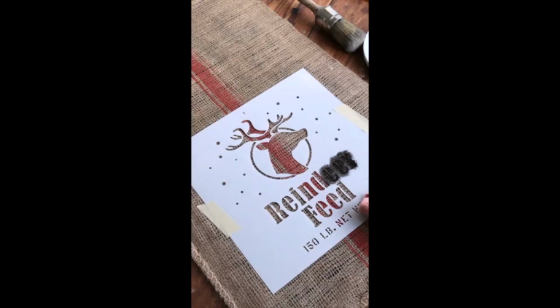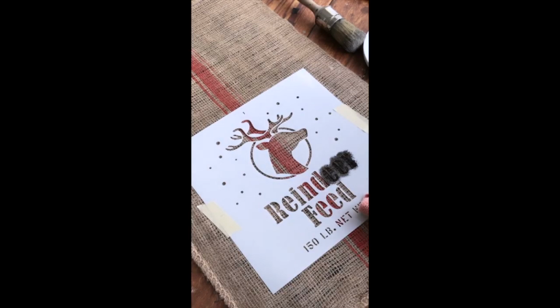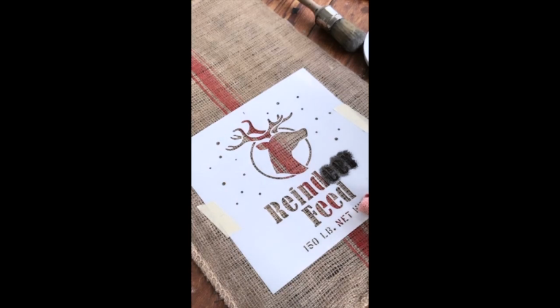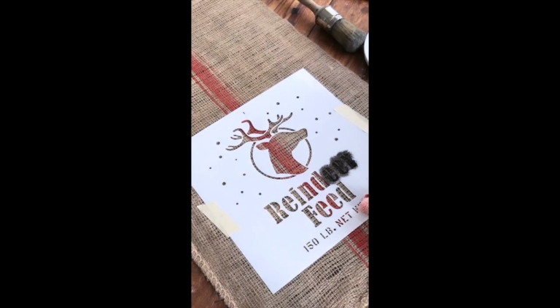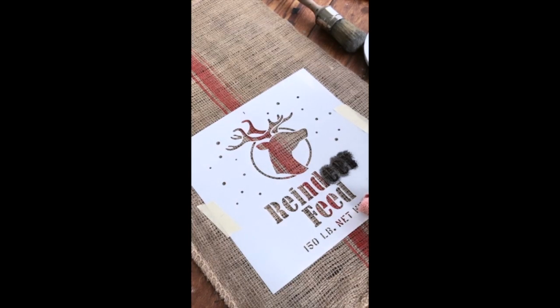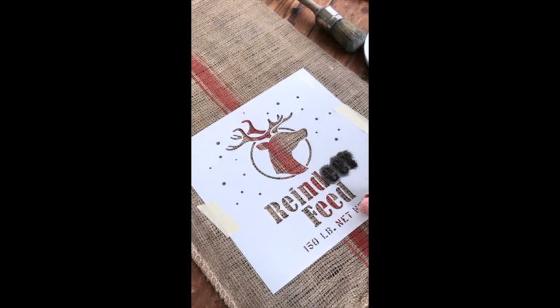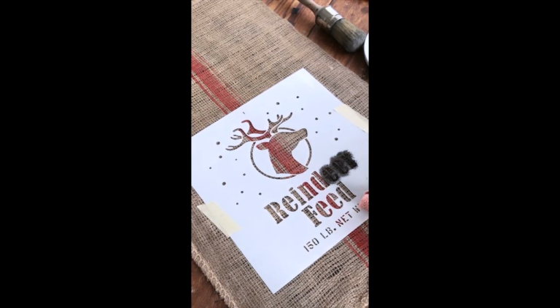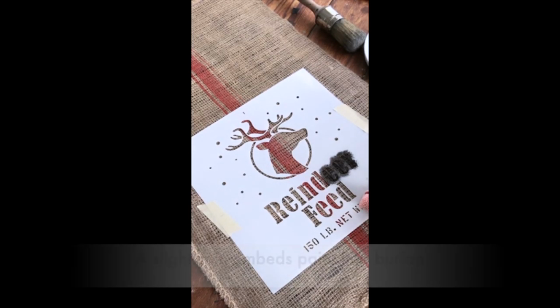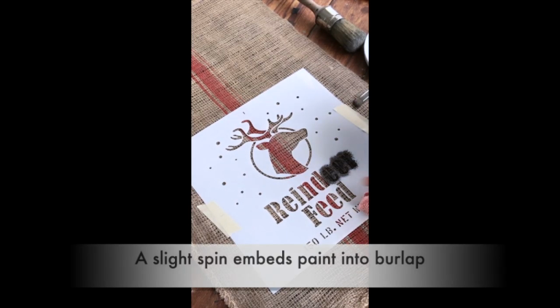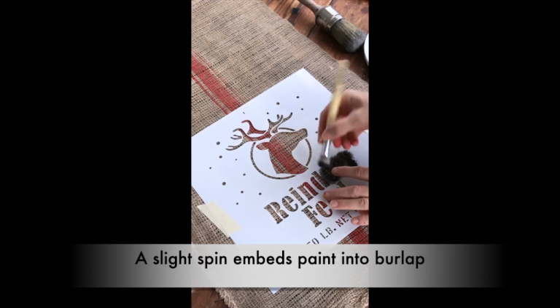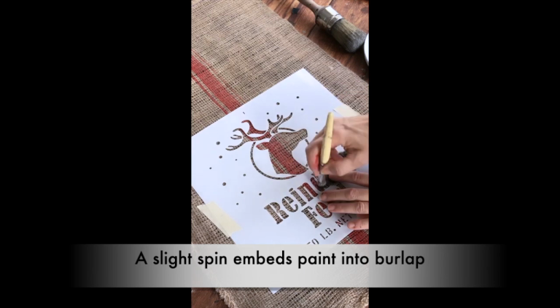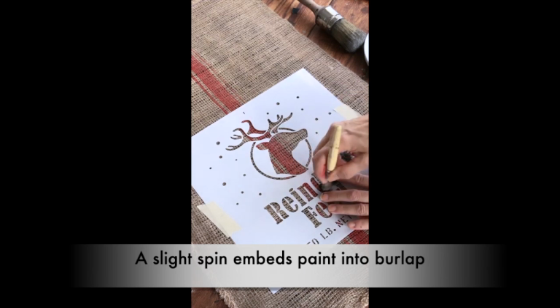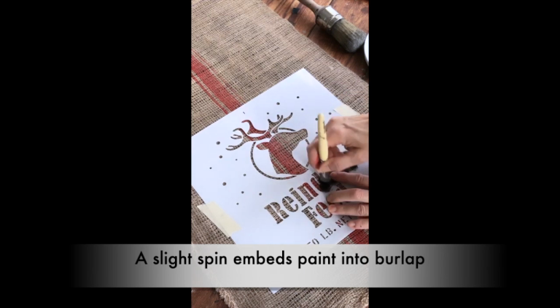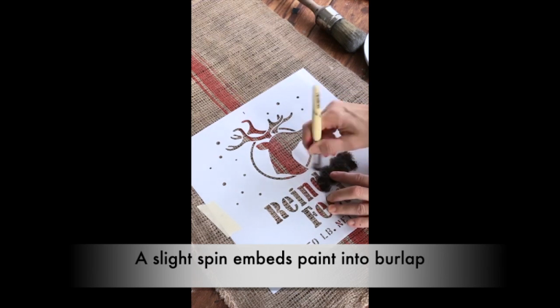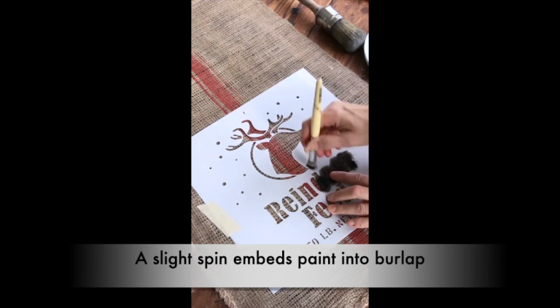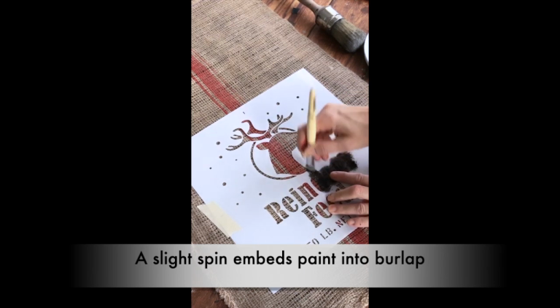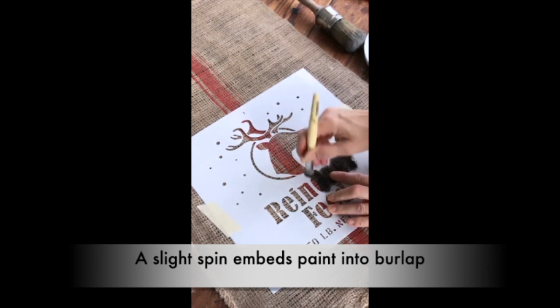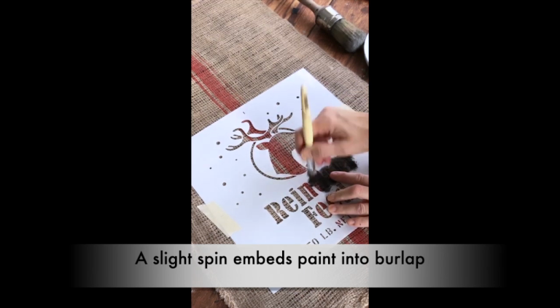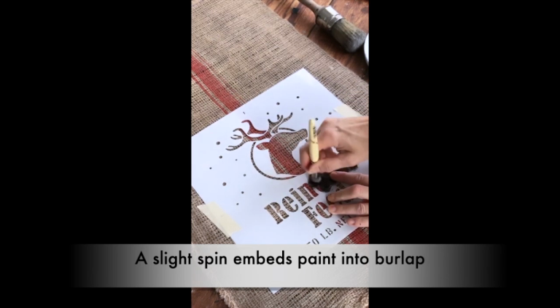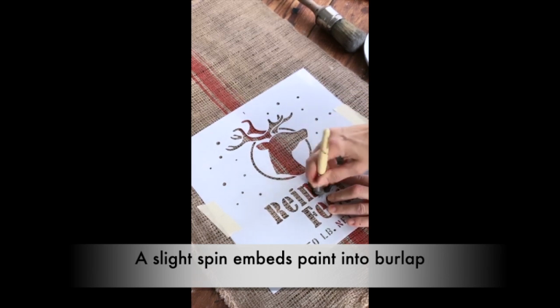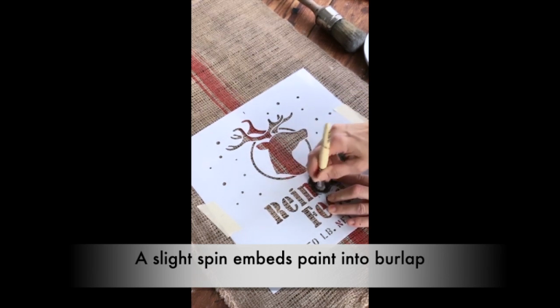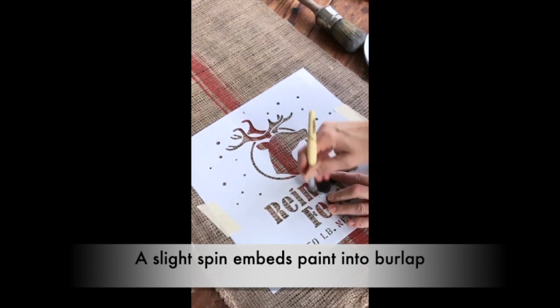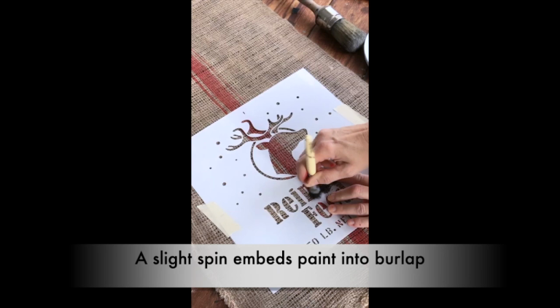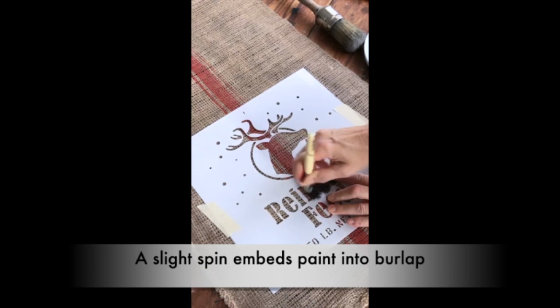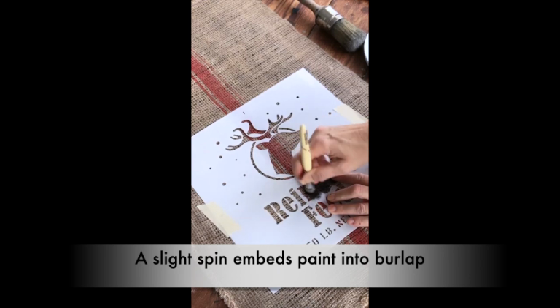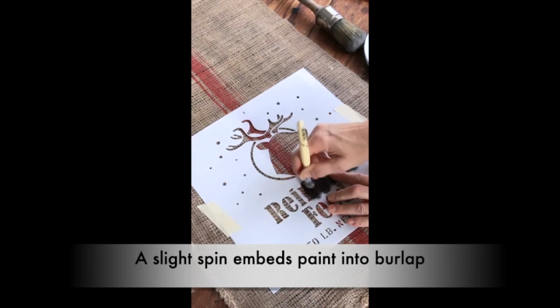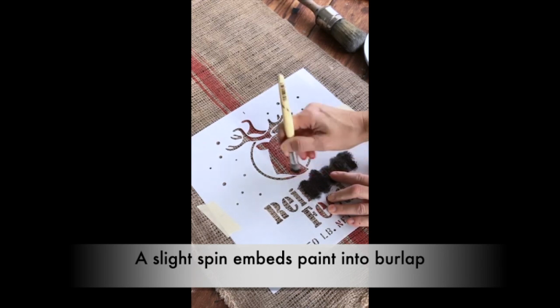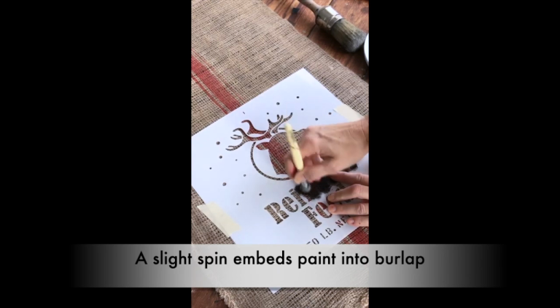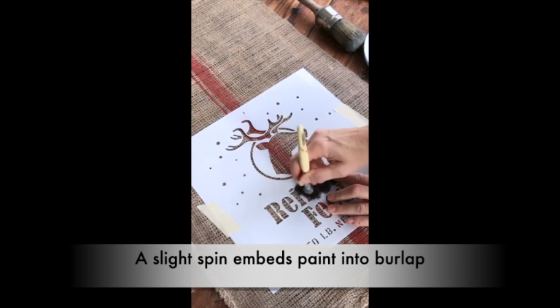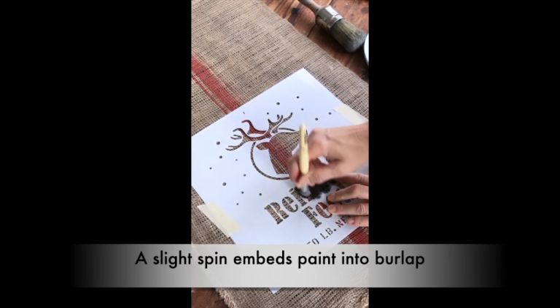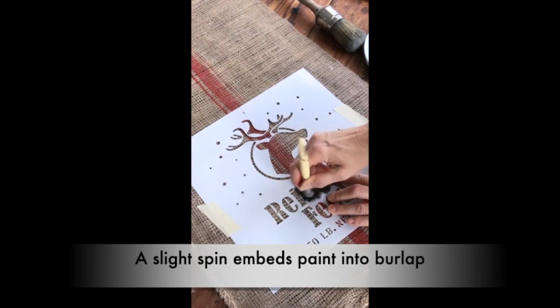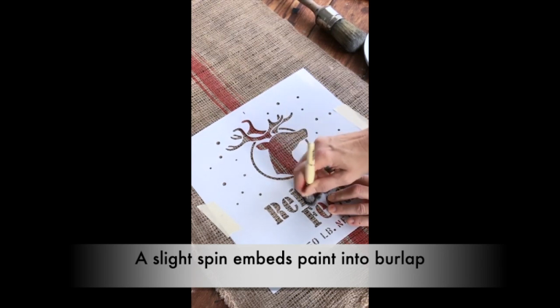And how do we know really what brush works on what surface? That really comes from experience. There are no cheats on this one — it's a matter of stocking a few things, trying it, and if it doesn't work, try something else.